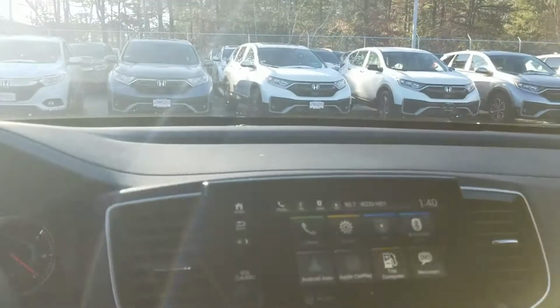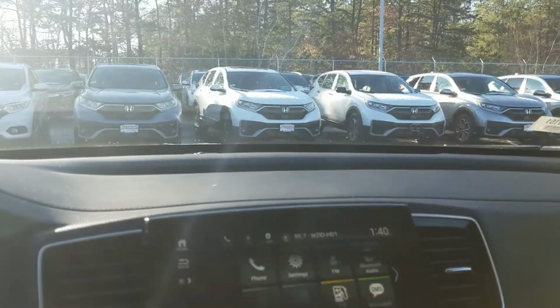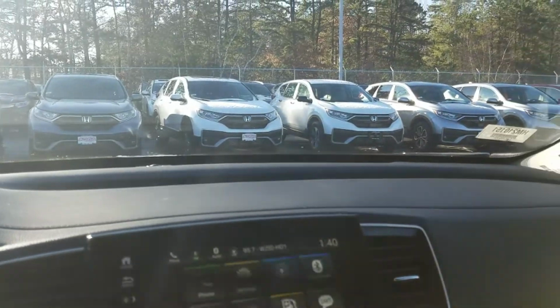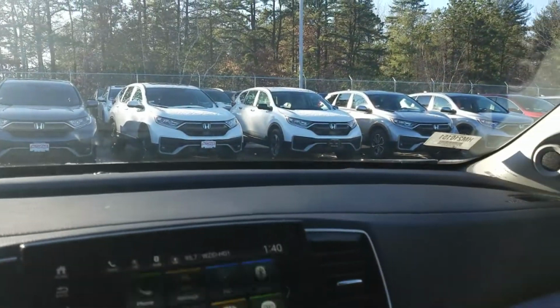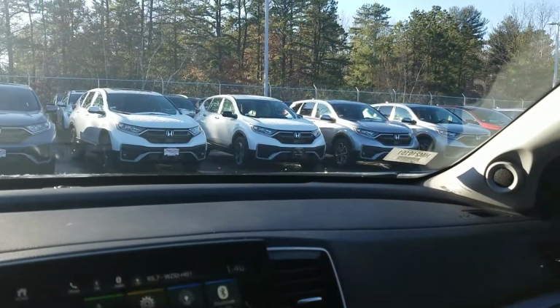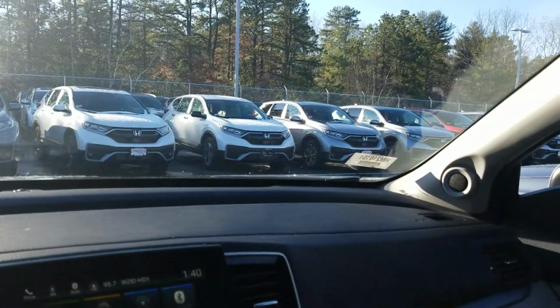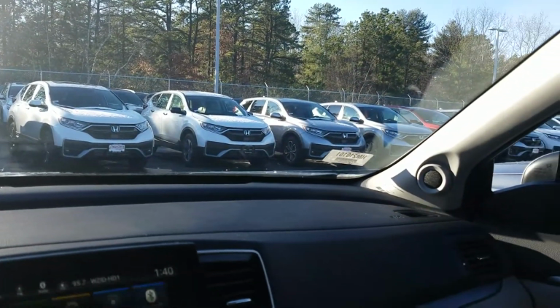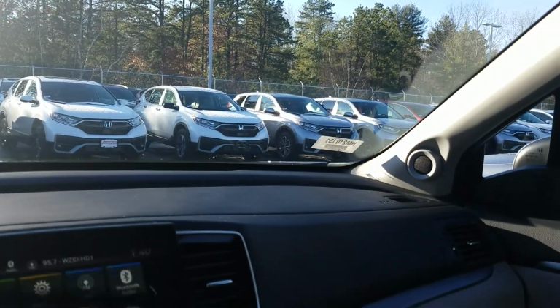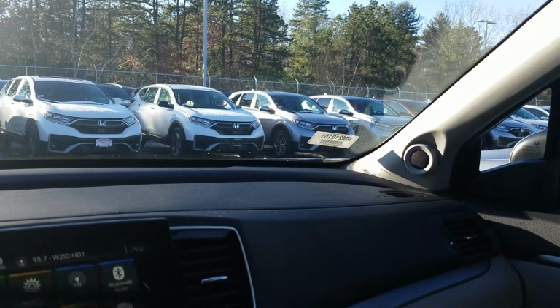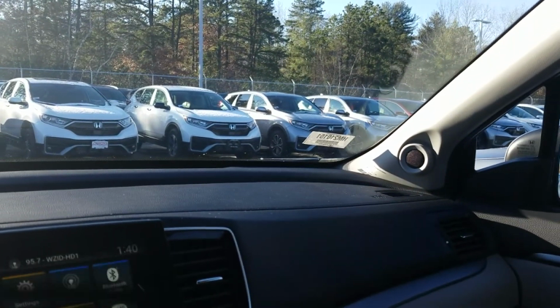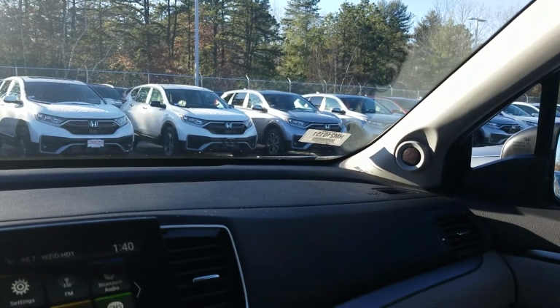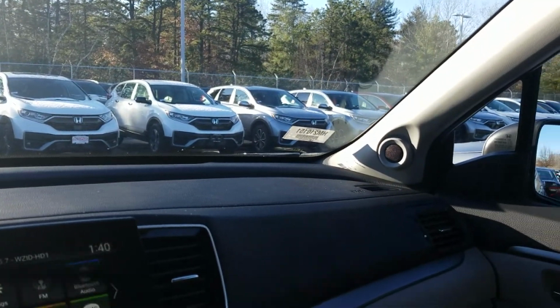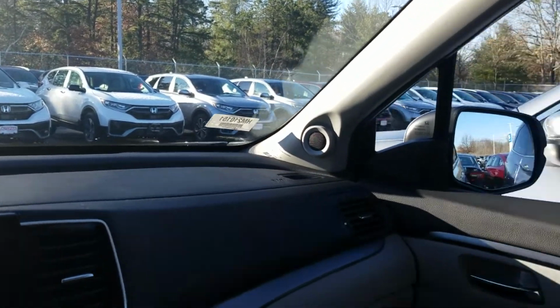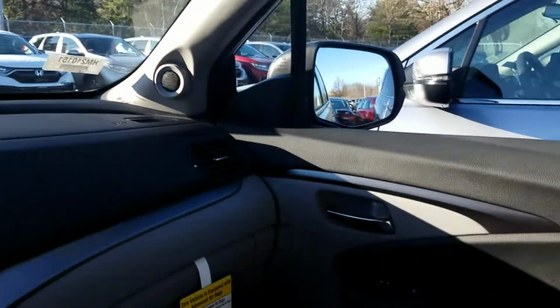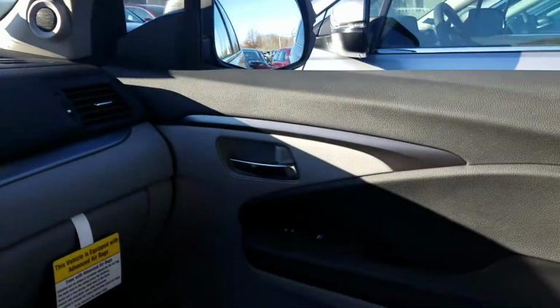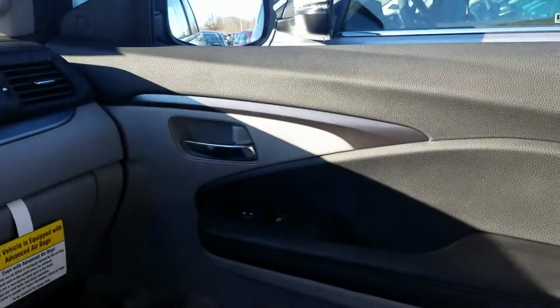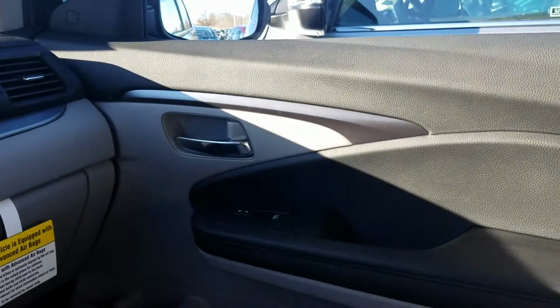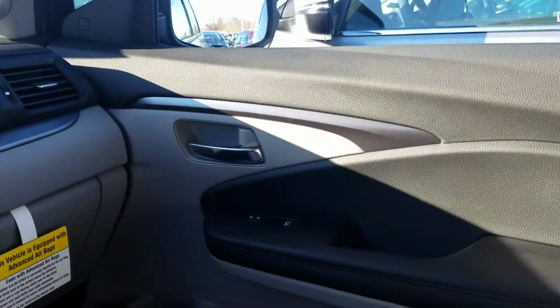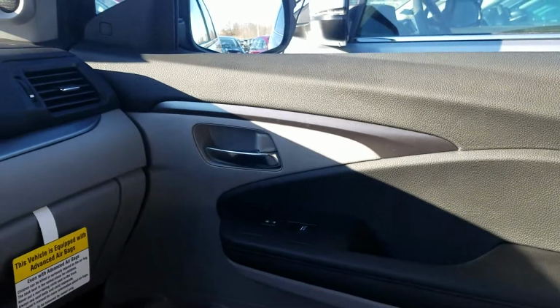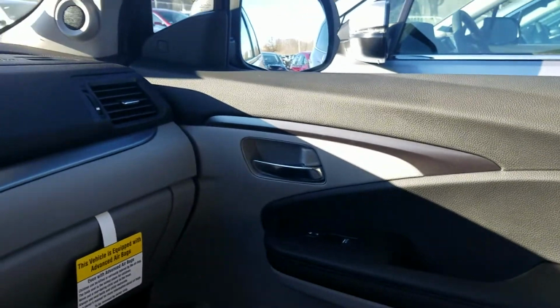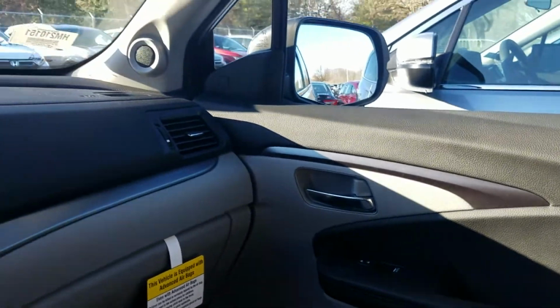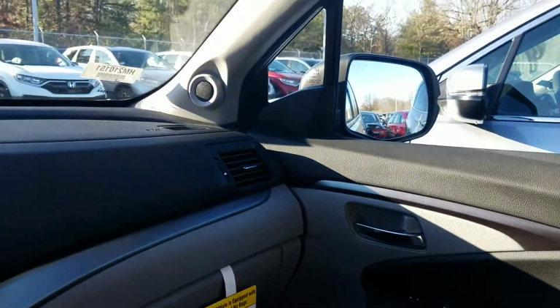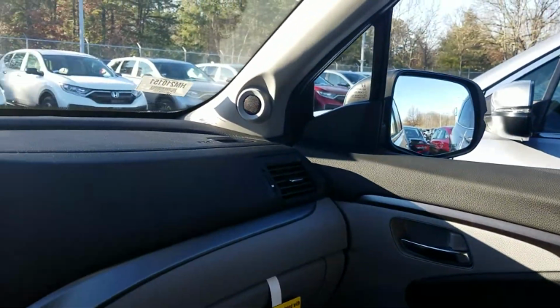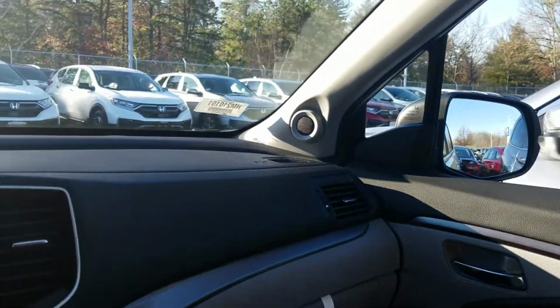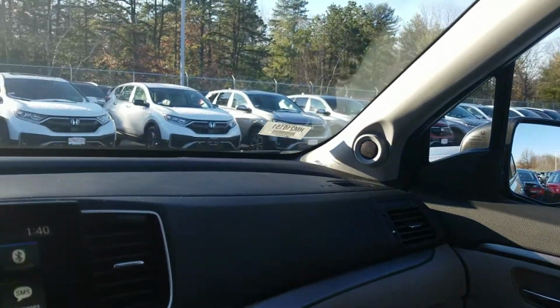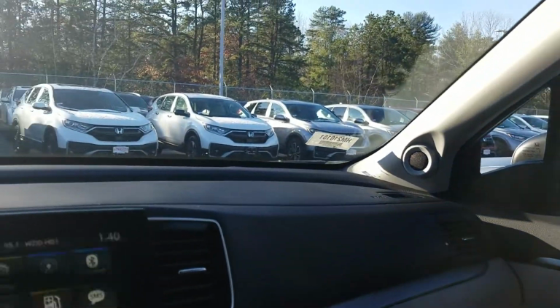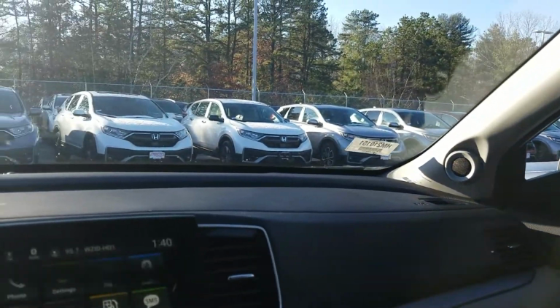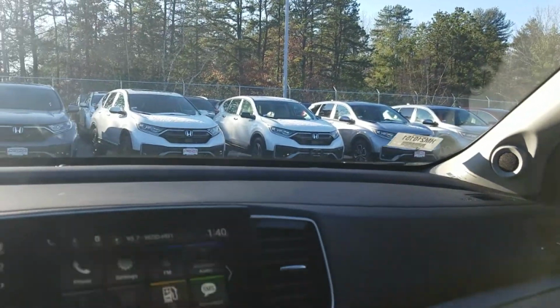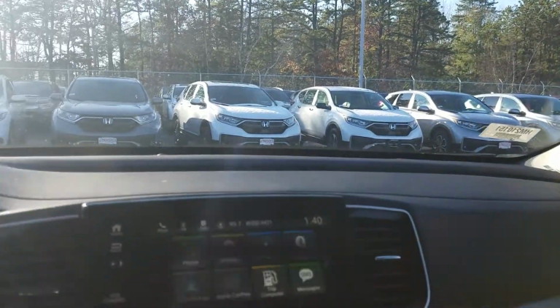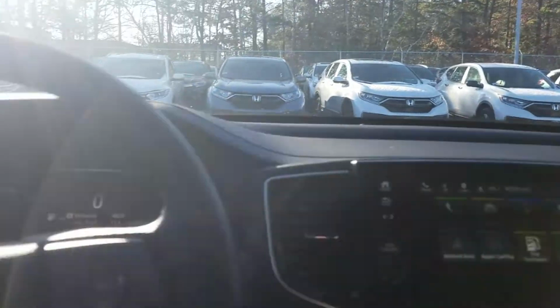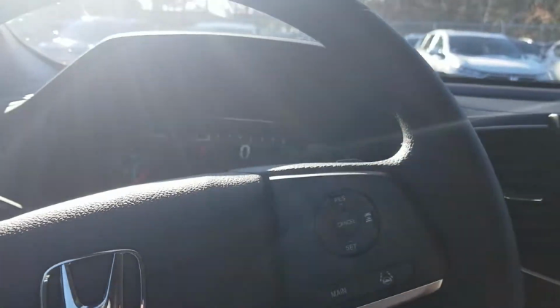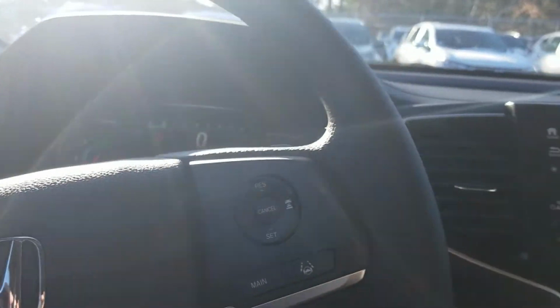On a nice day like this, you don't need all-wheel drive, so it'll just give you front-wheel drive. But any time it feels the back wheels start to slip, it automatically applies power to them. We also have plenty of steering wheel controls.